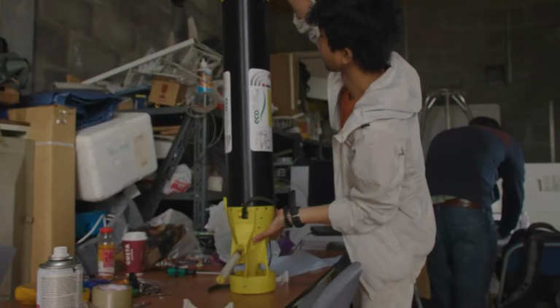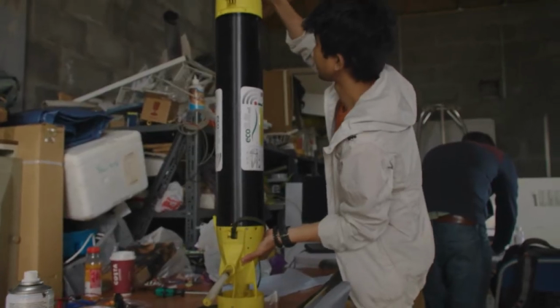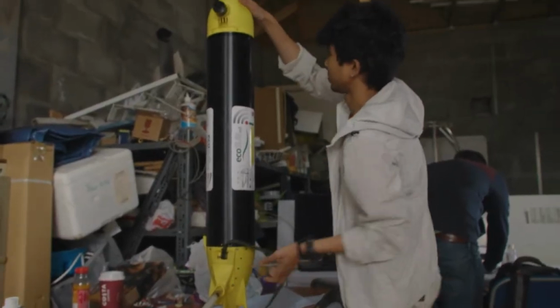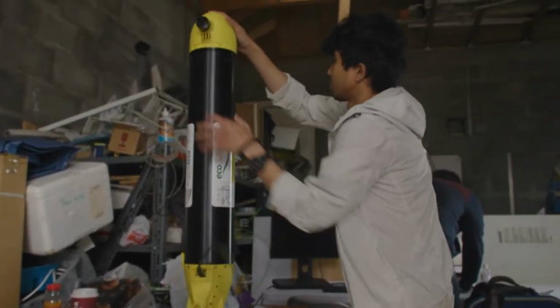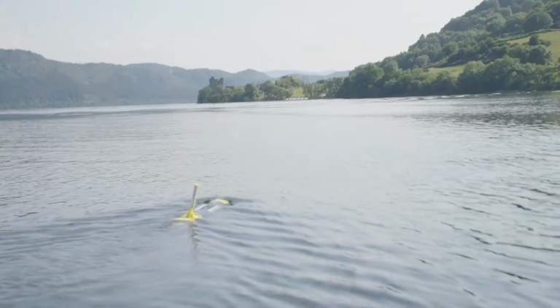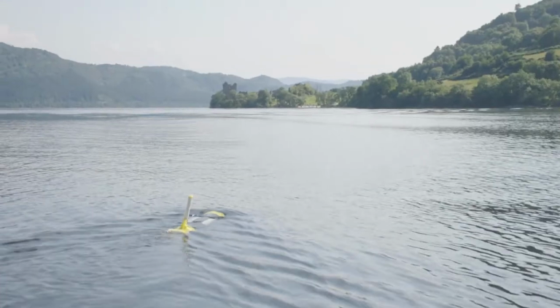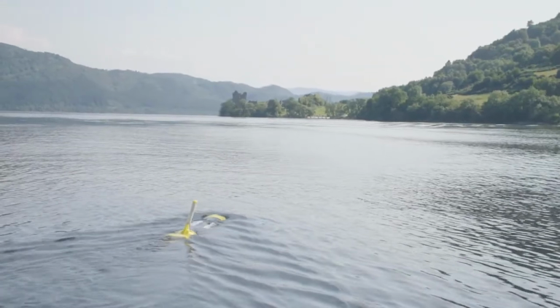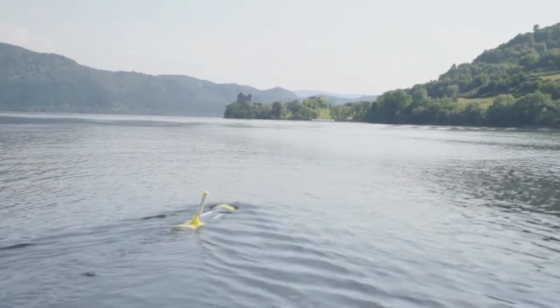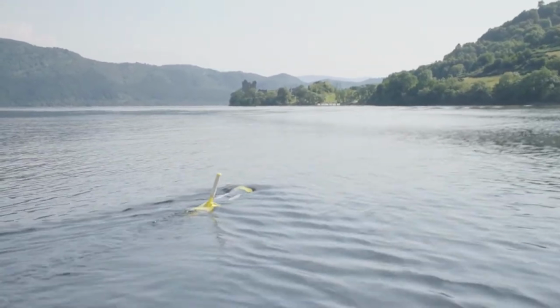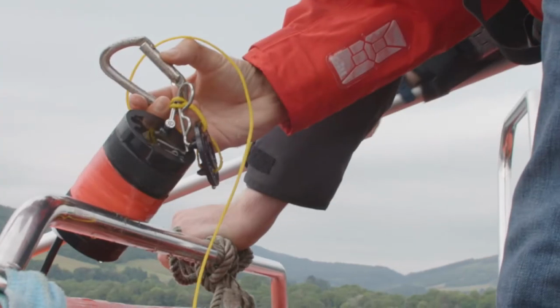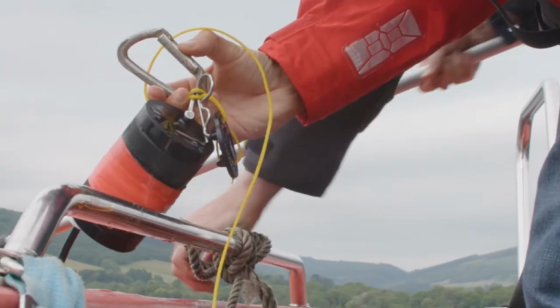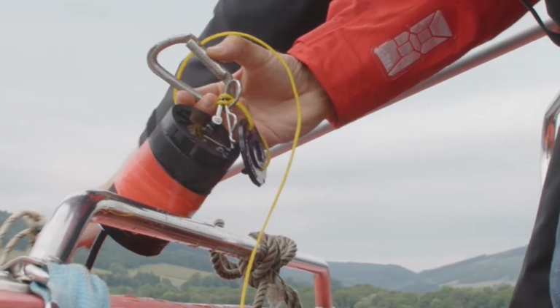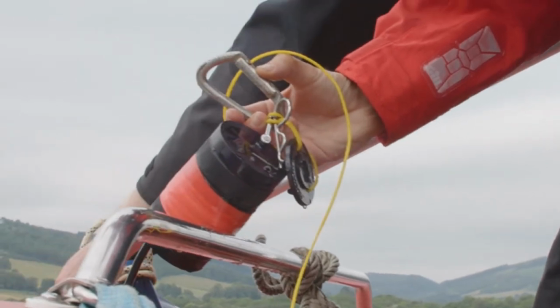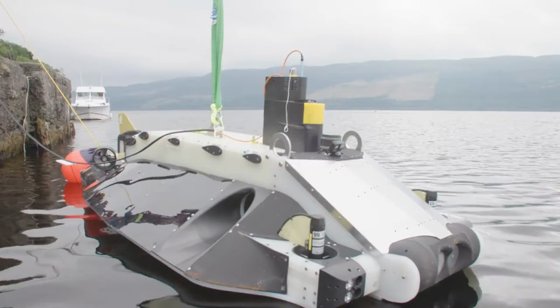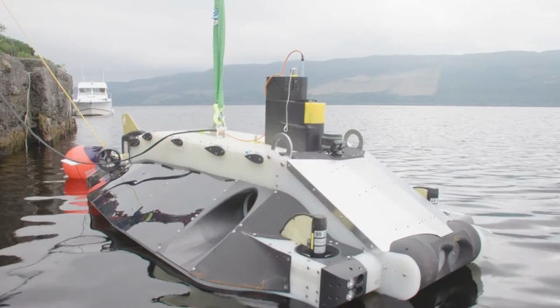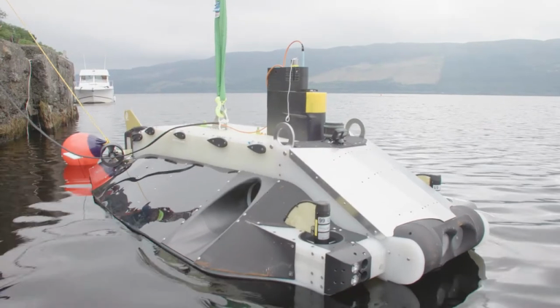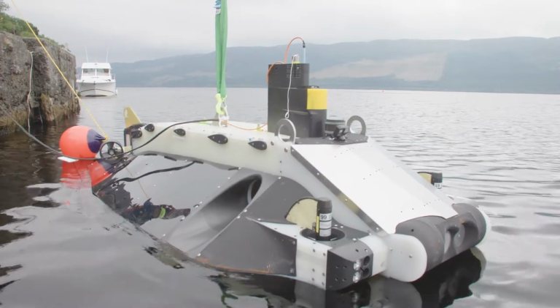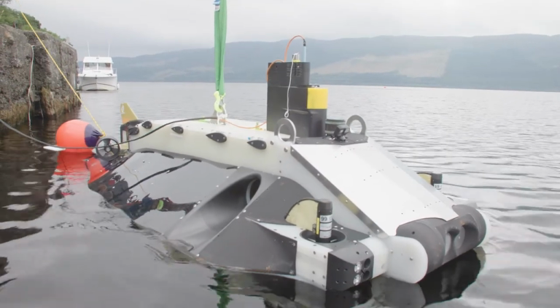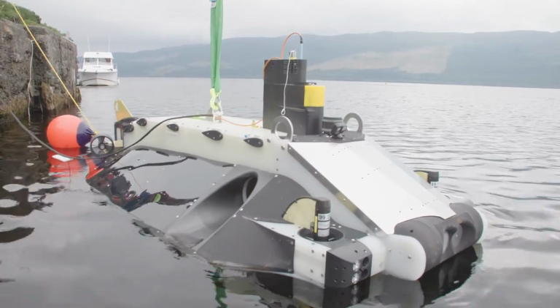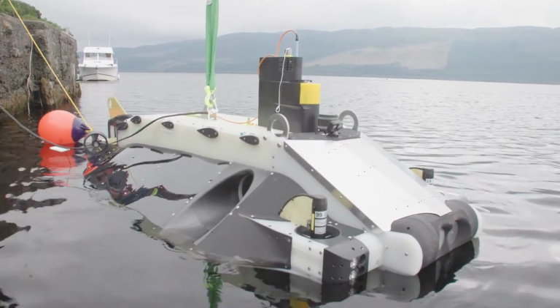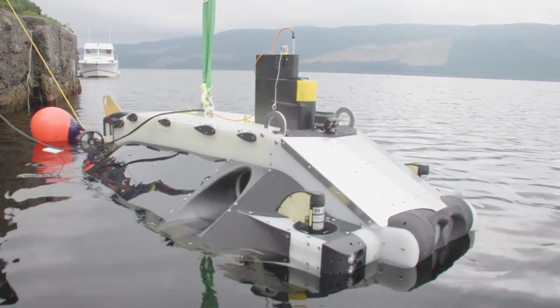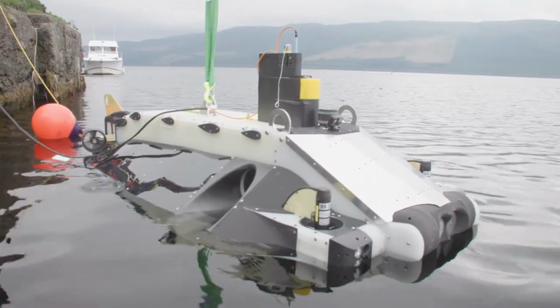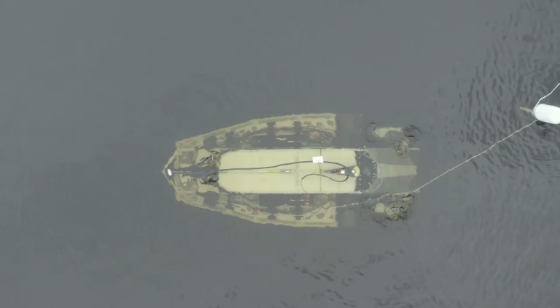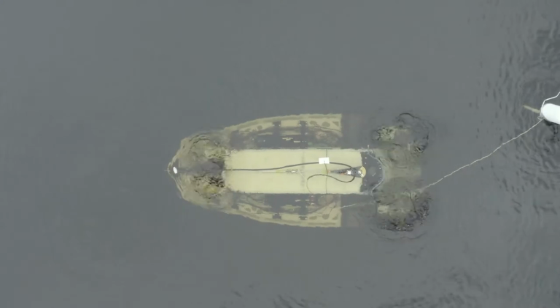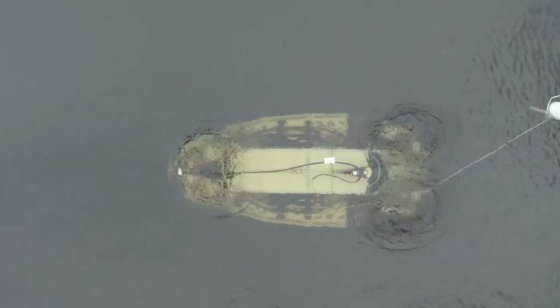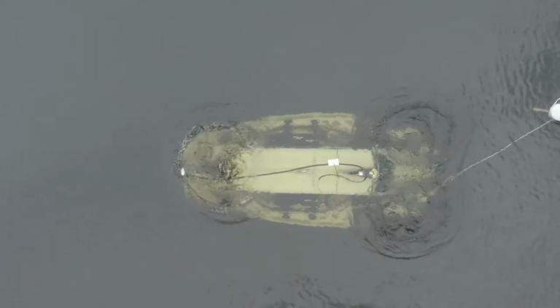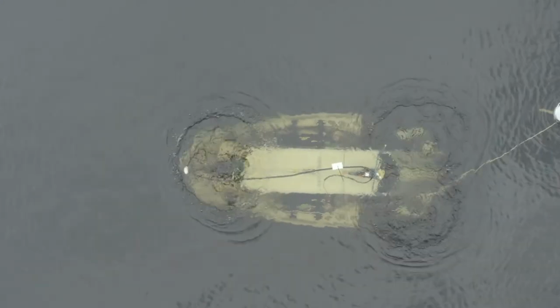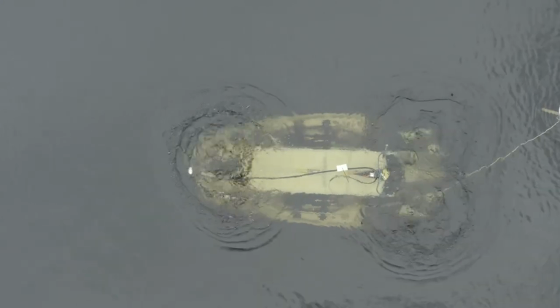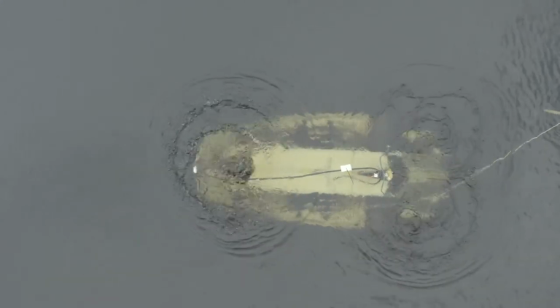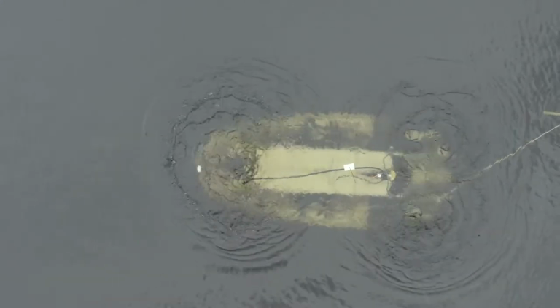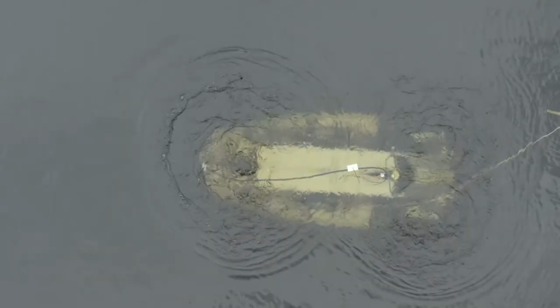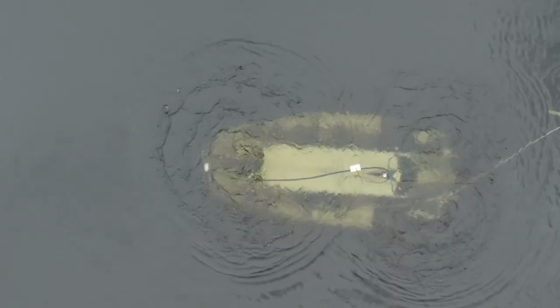Eco-Sub is running missions in the bay, taking data from acoustic sensor nodes. And Autosub Hover 1 is going through its initial in-water testing to tune the controllers and for initial open water missions.